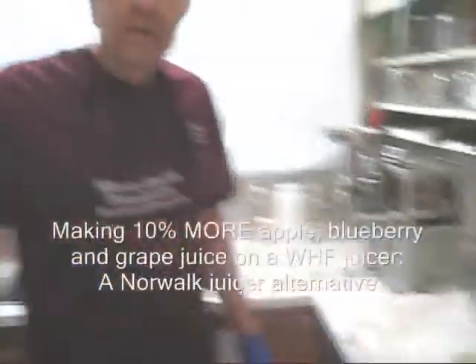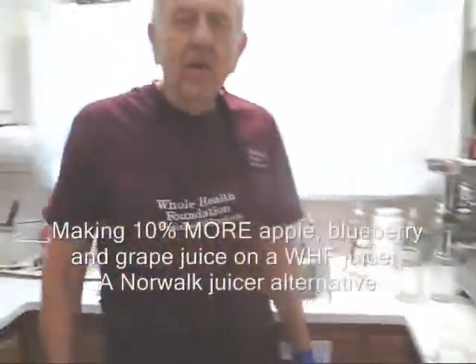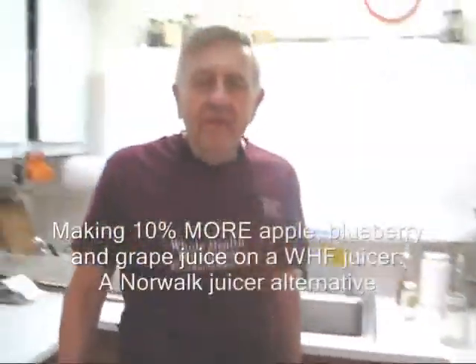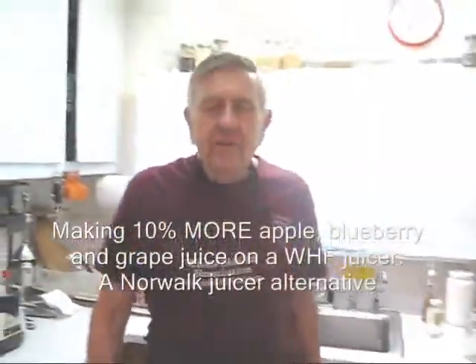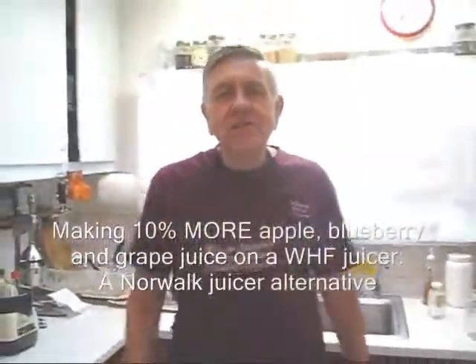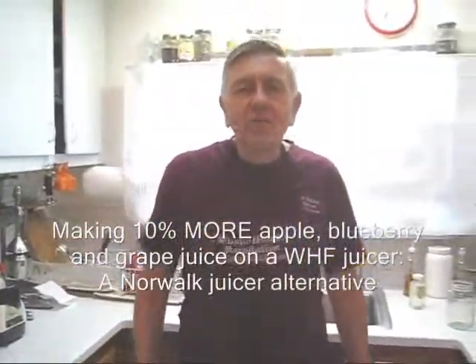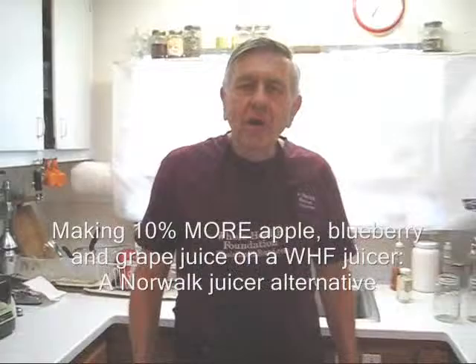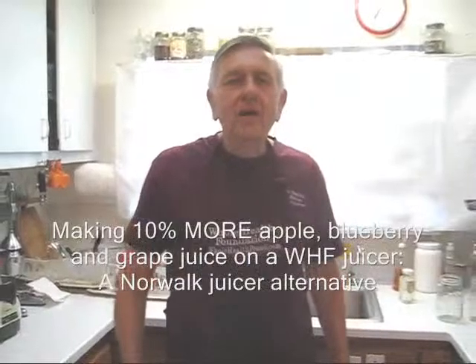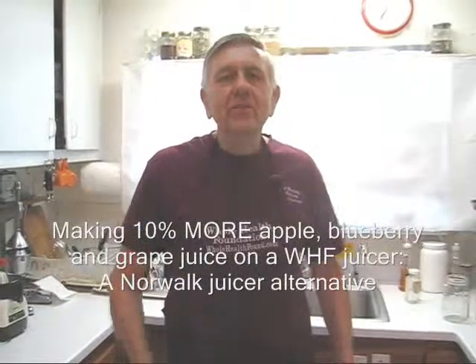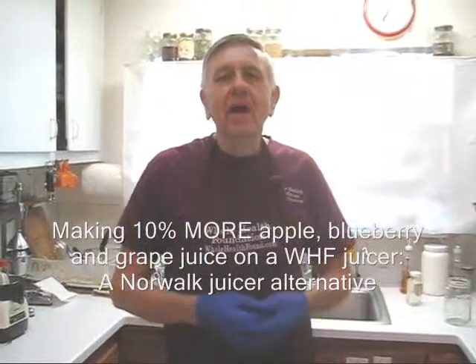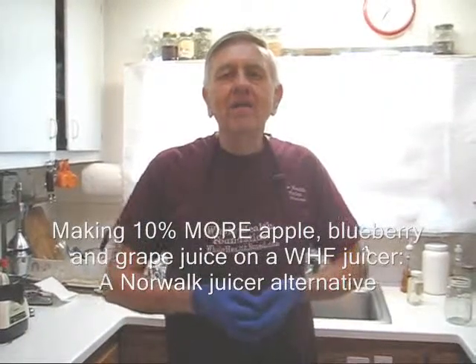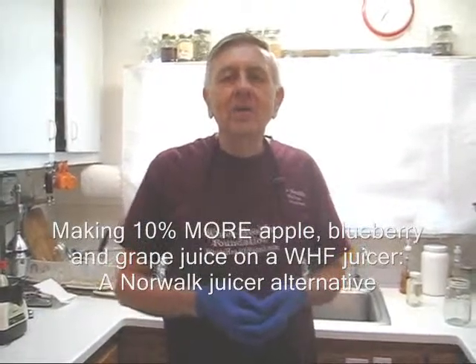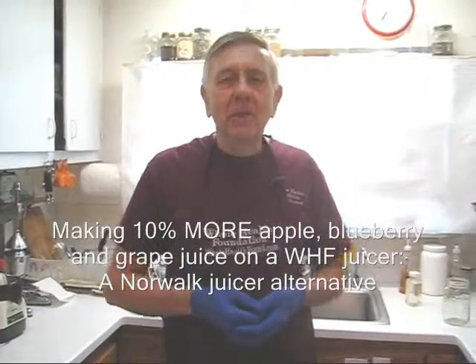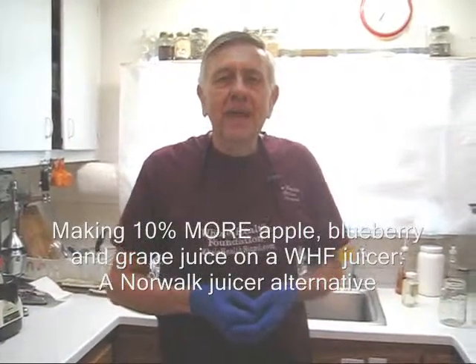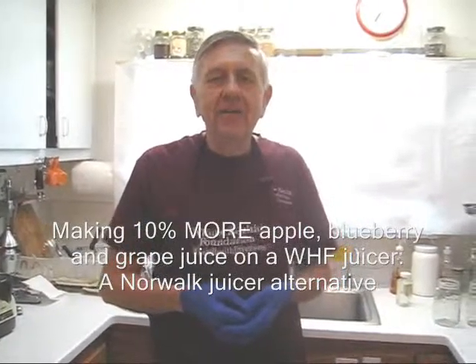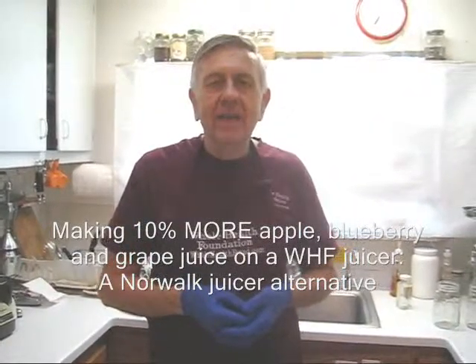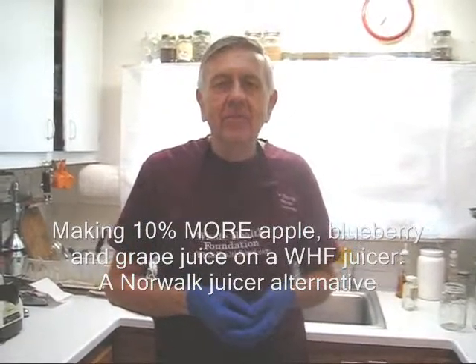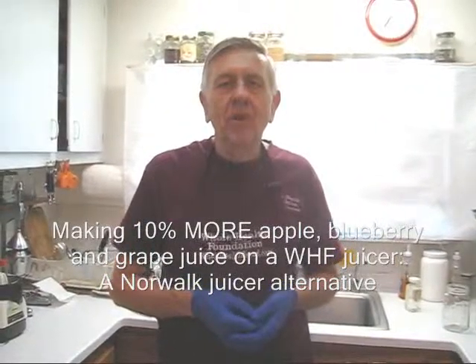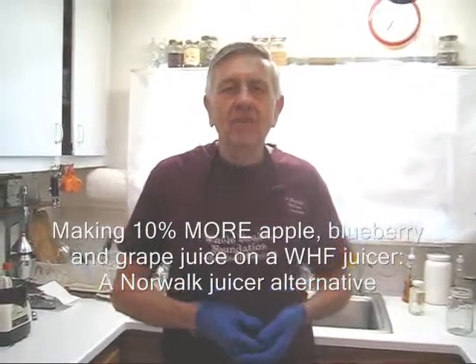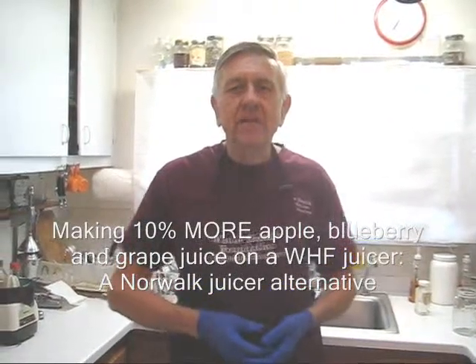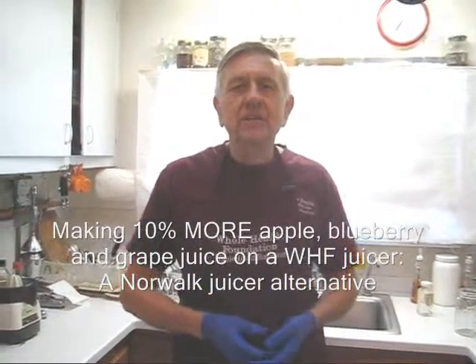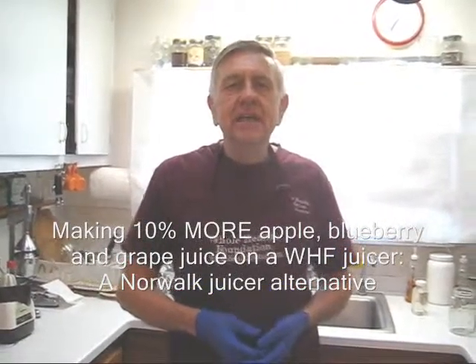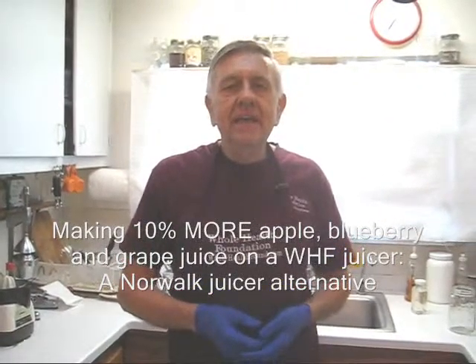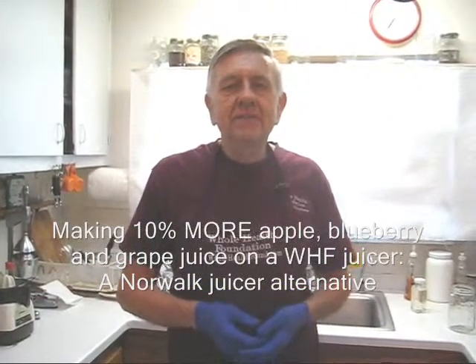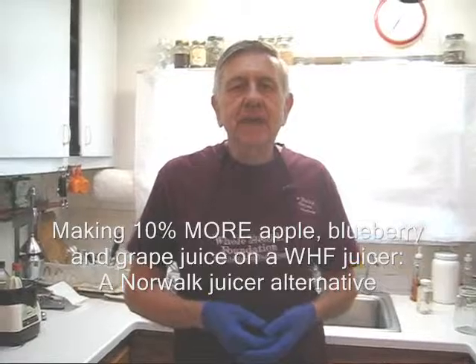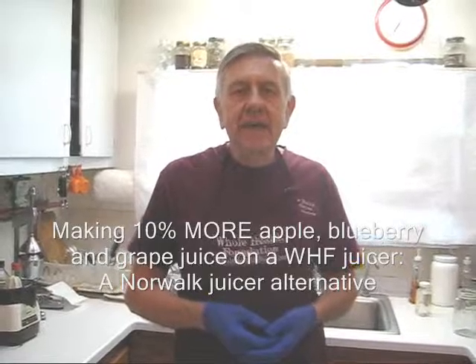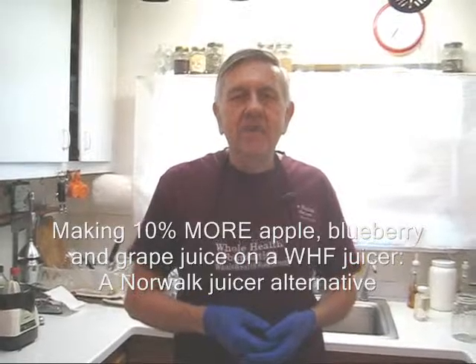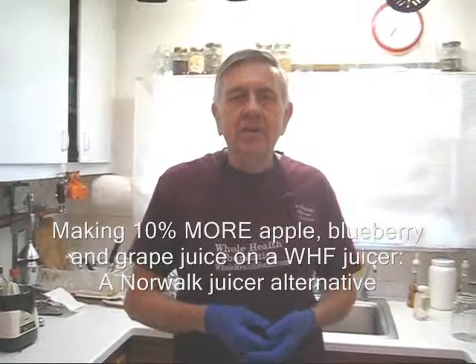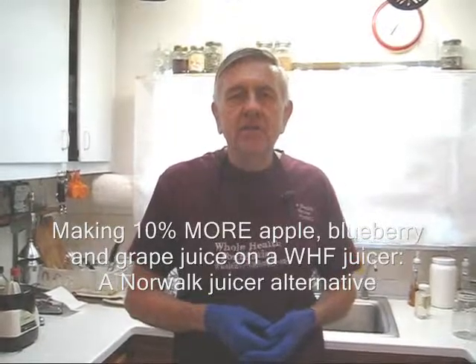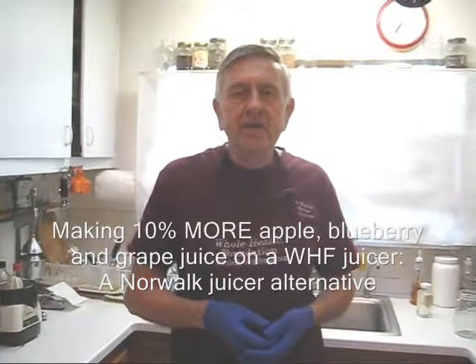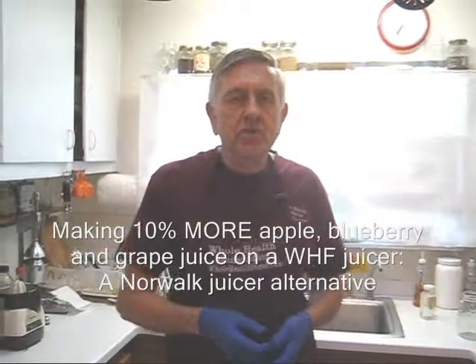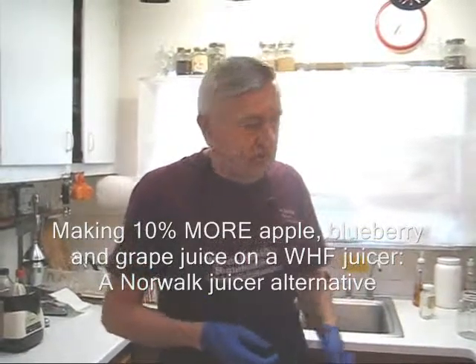Hello my friends all over the world, wherever you are, William Poloniak here again from Whole Health Foundation. And today I'm going to make a special juice.